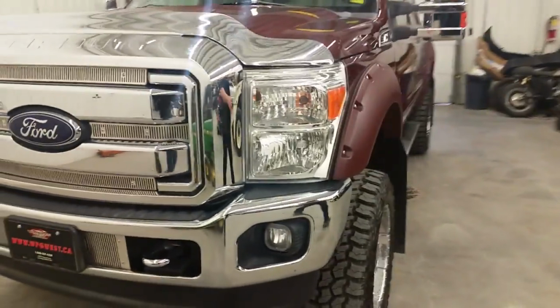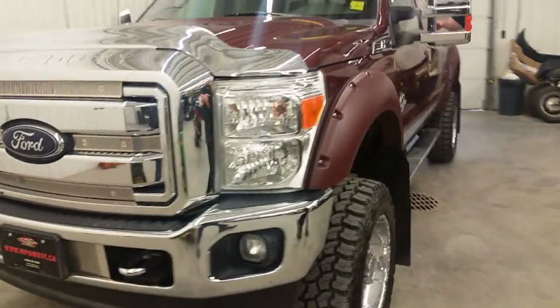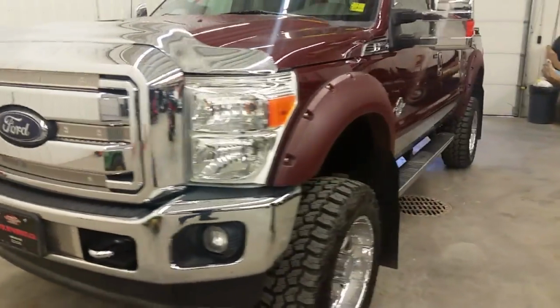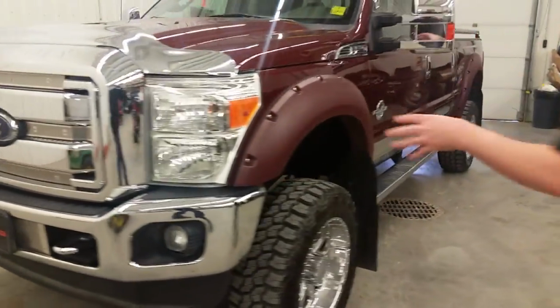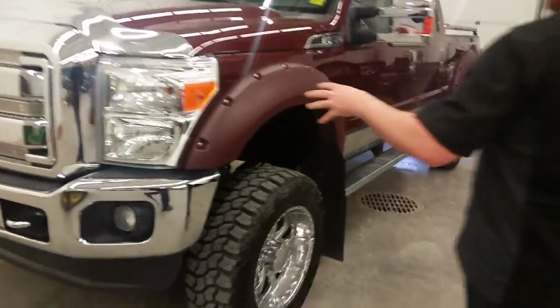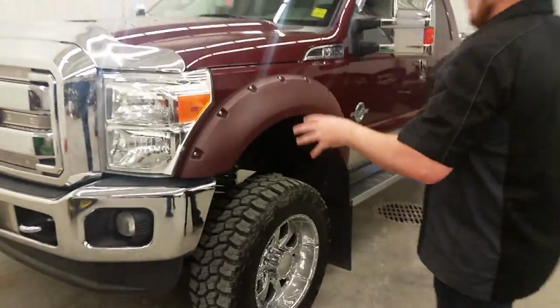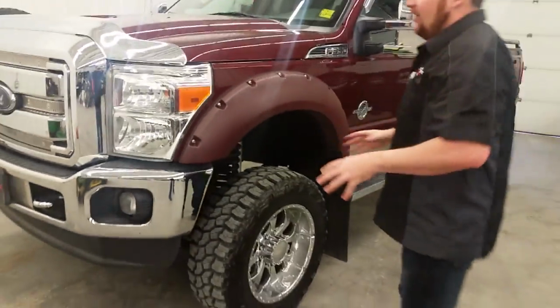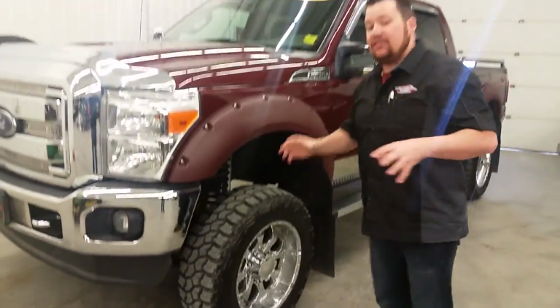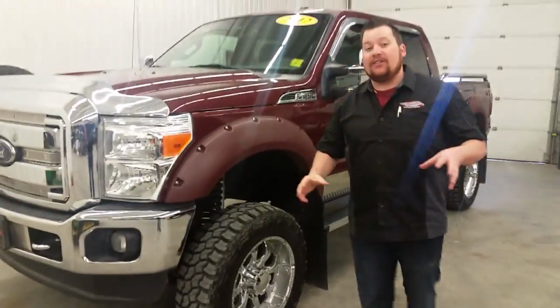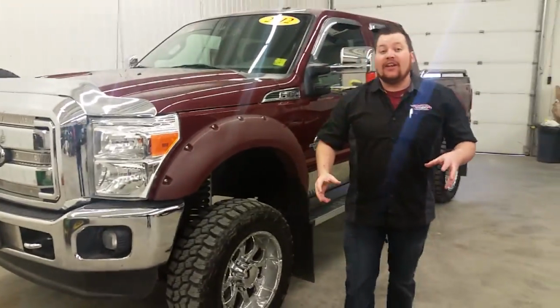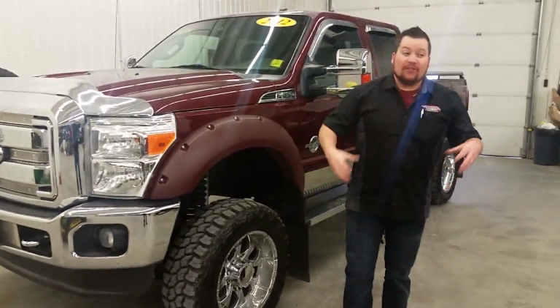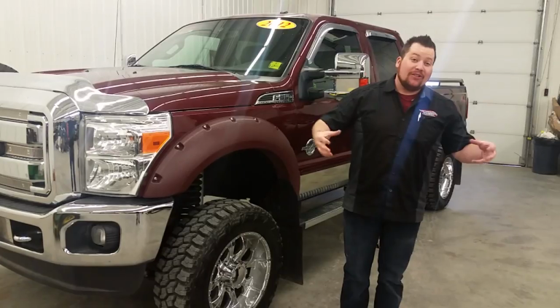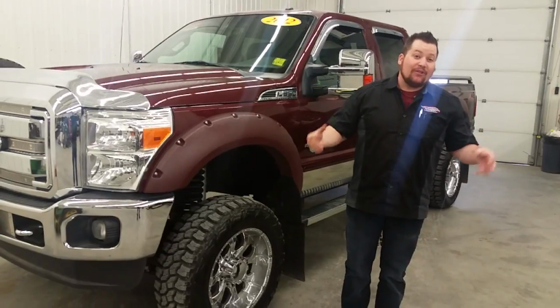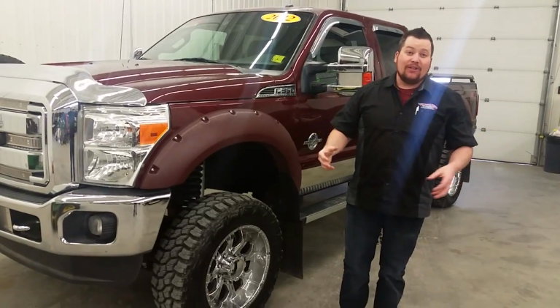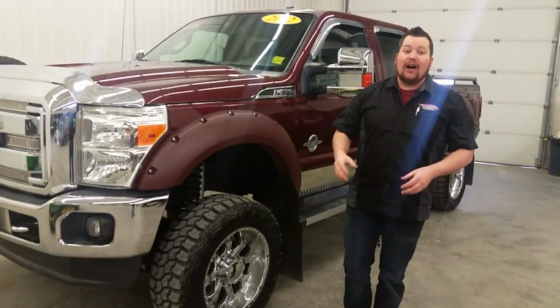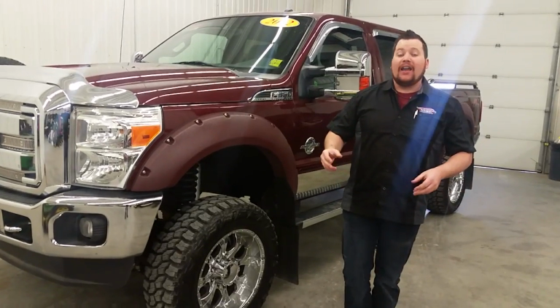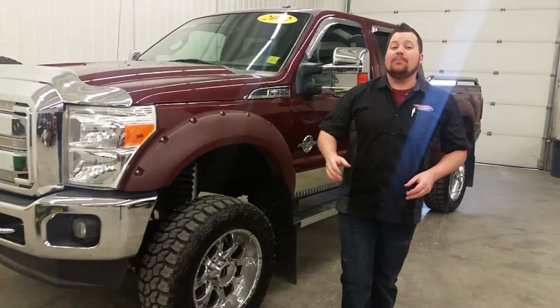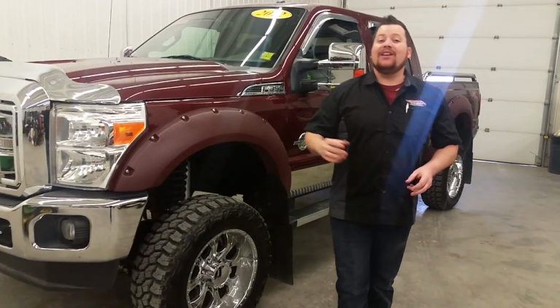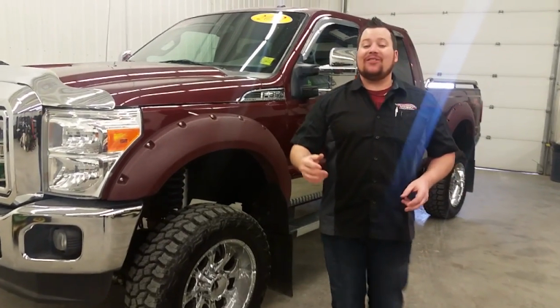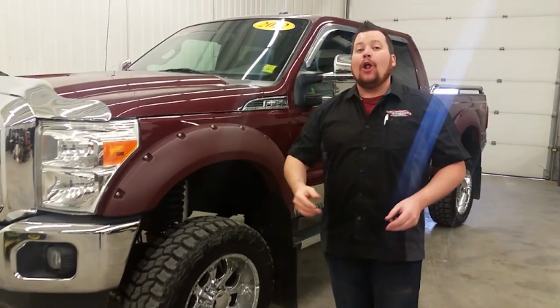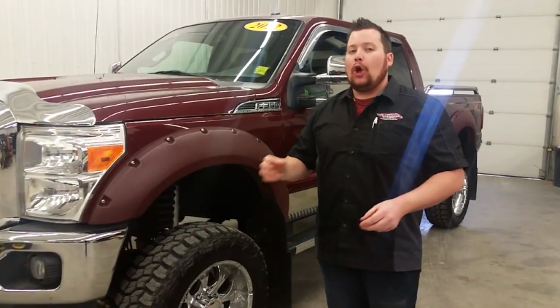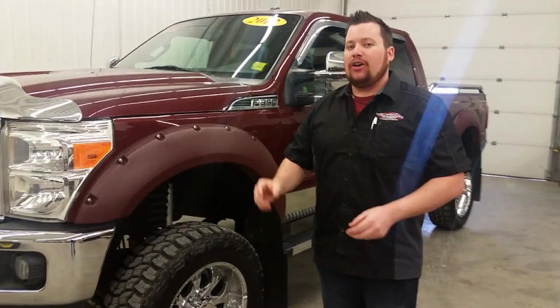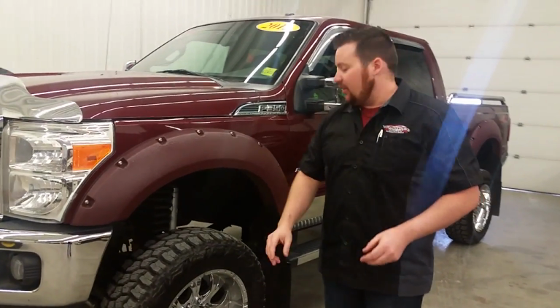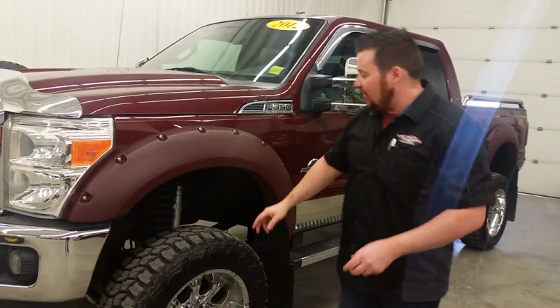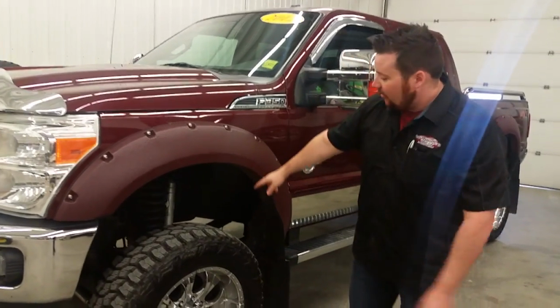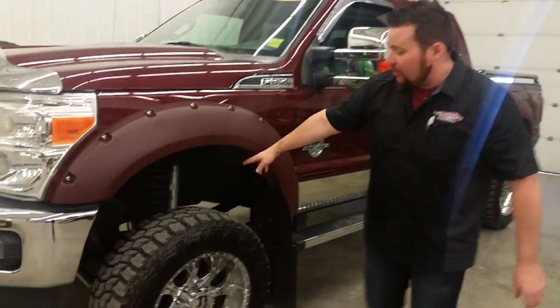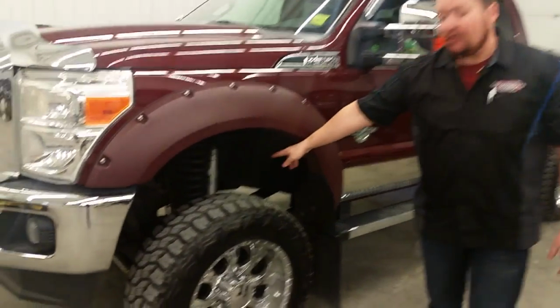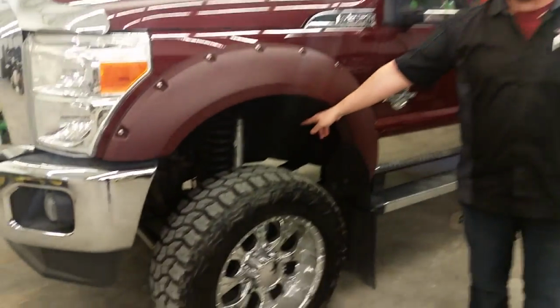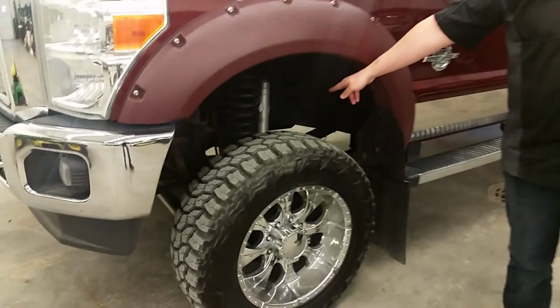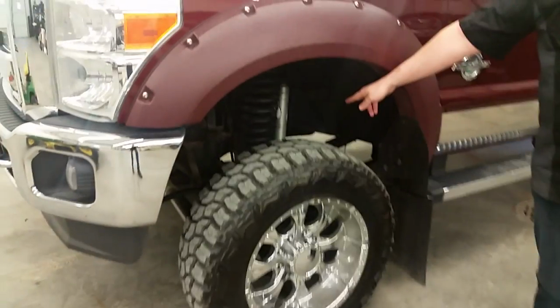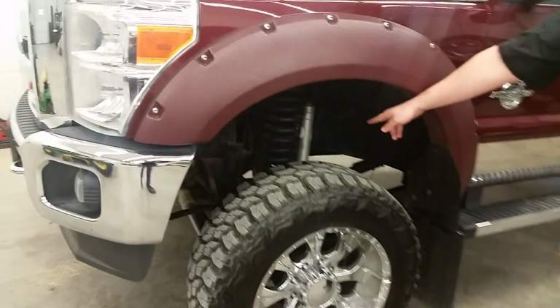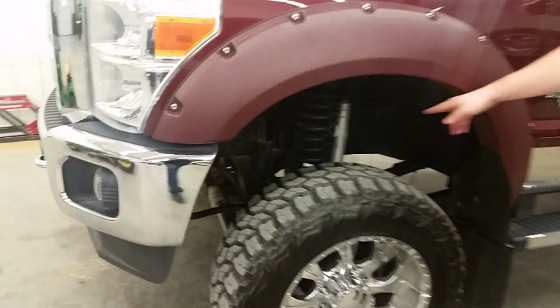A big point with this truck is the stance, which is attributed to a high-end BDS long arm lift kit with Fox shocks front and rear.